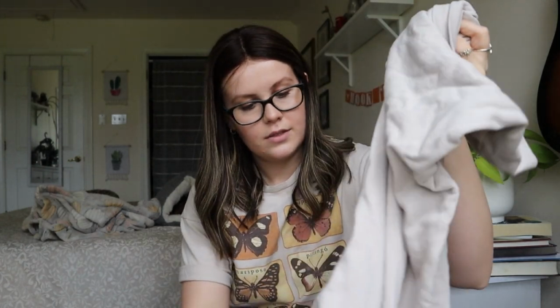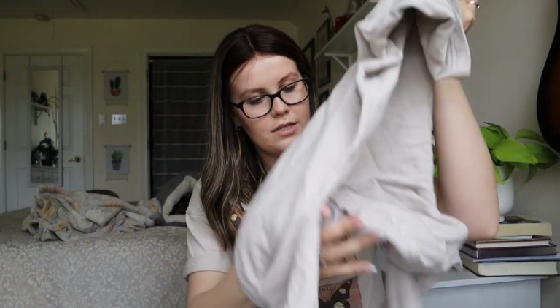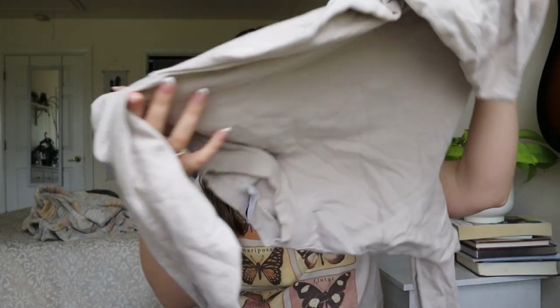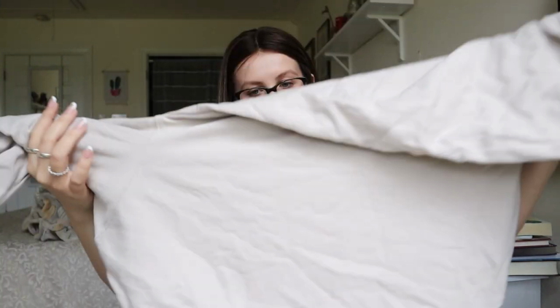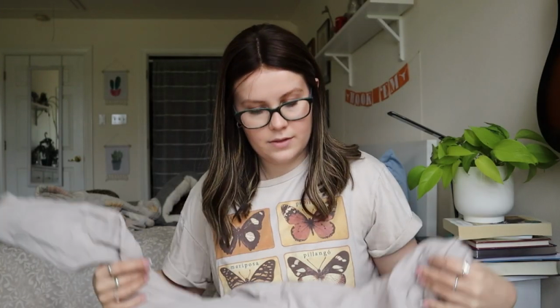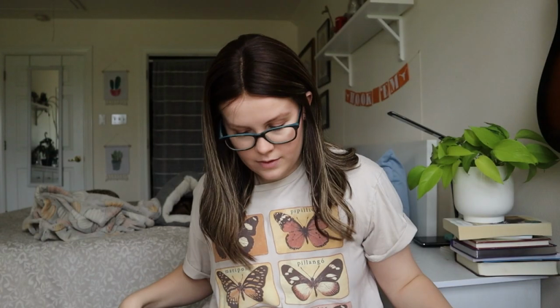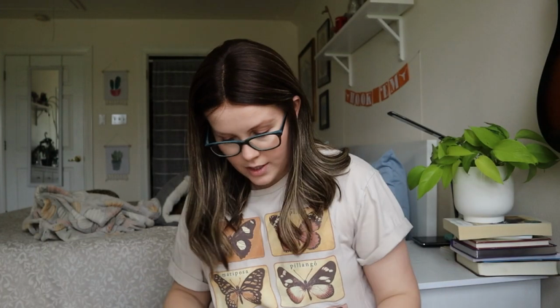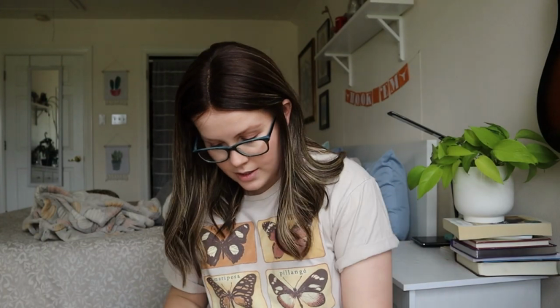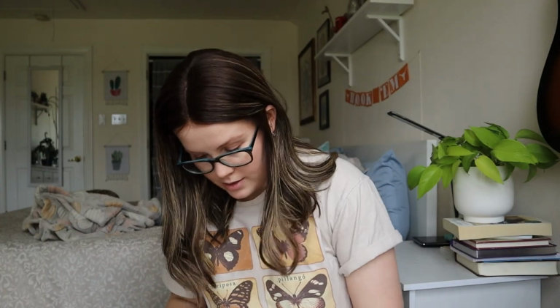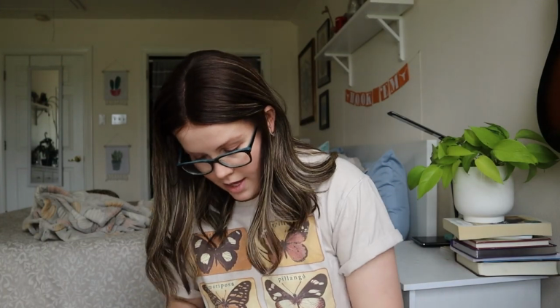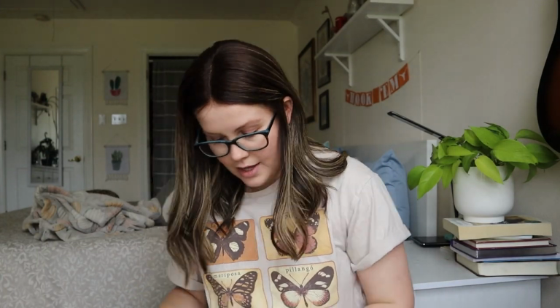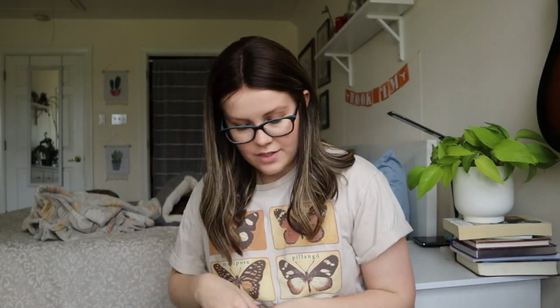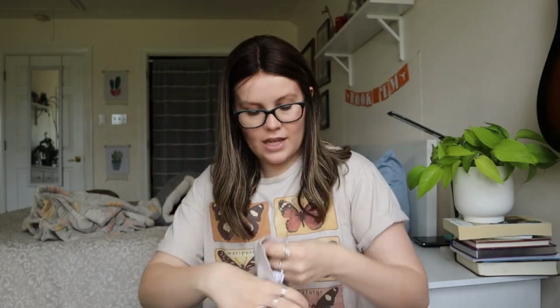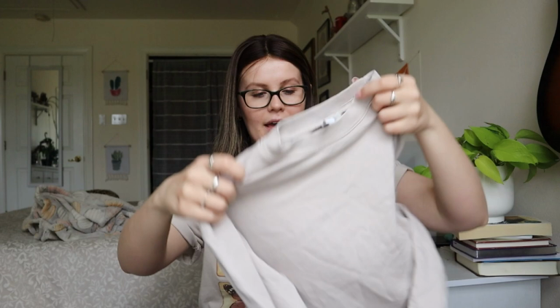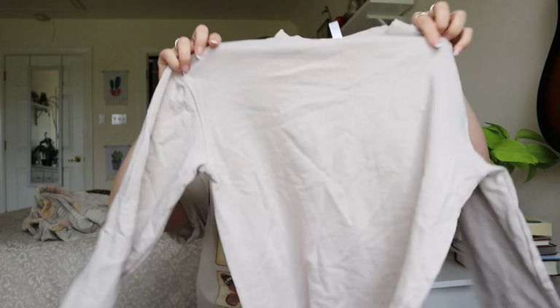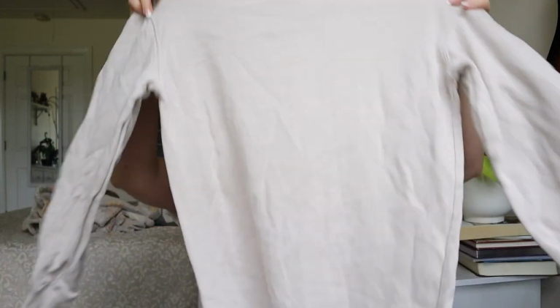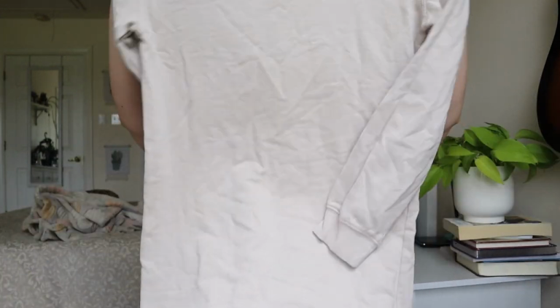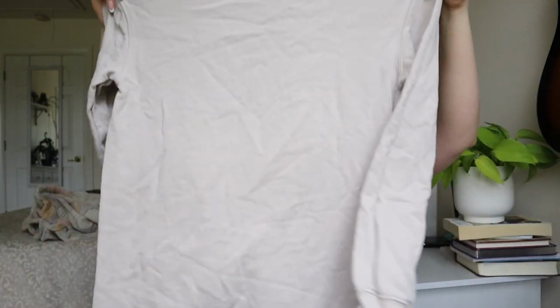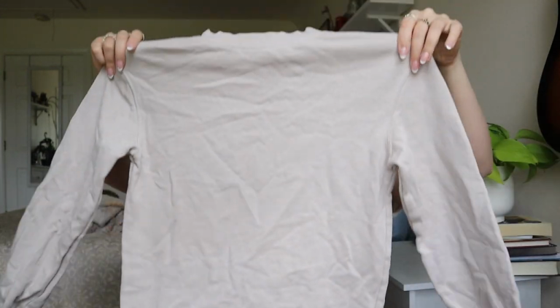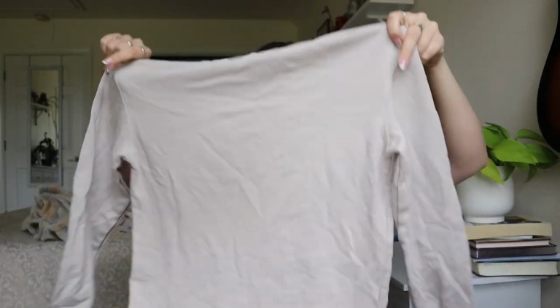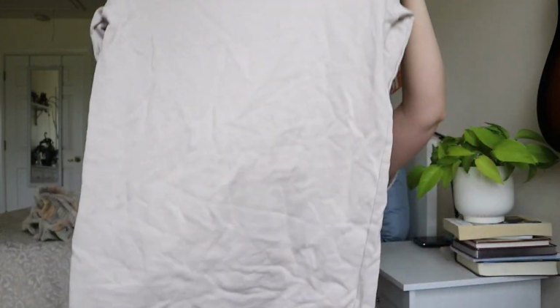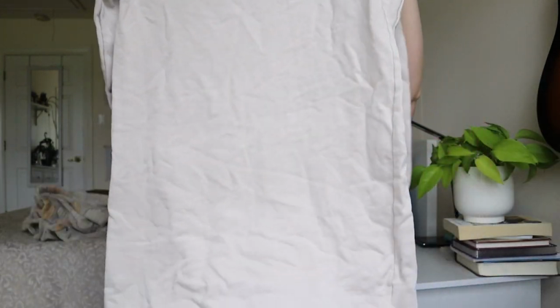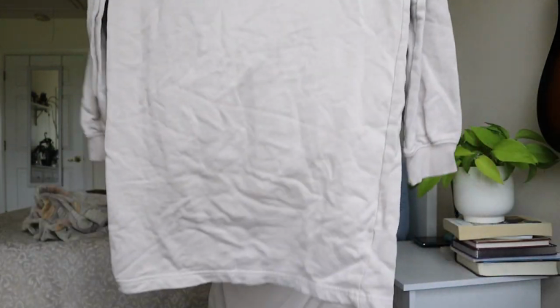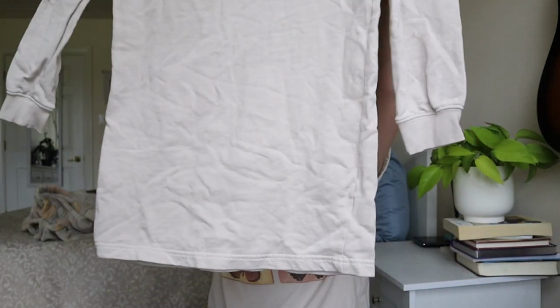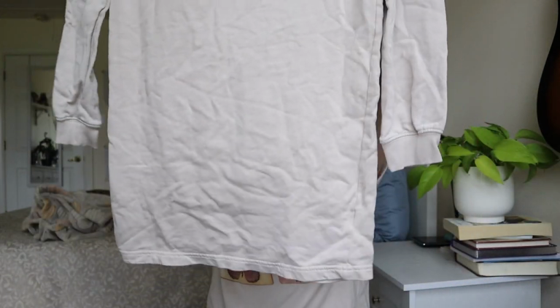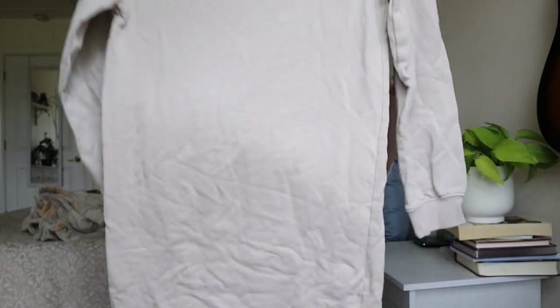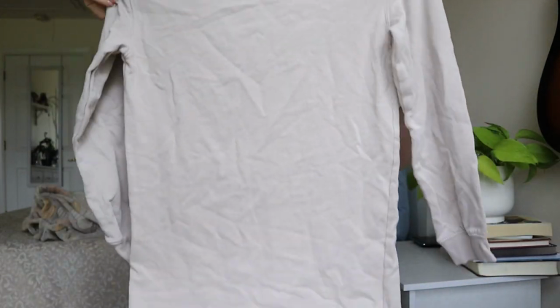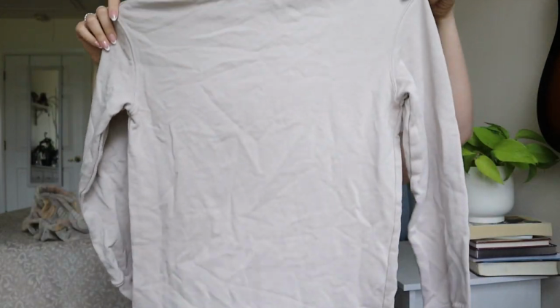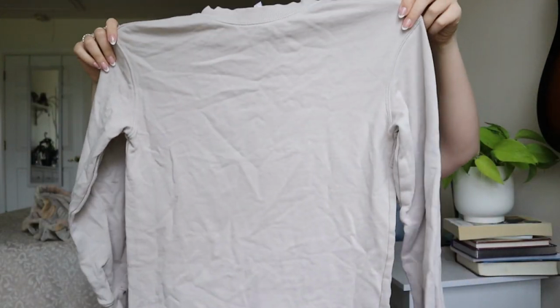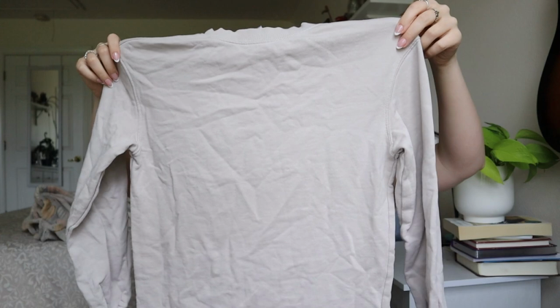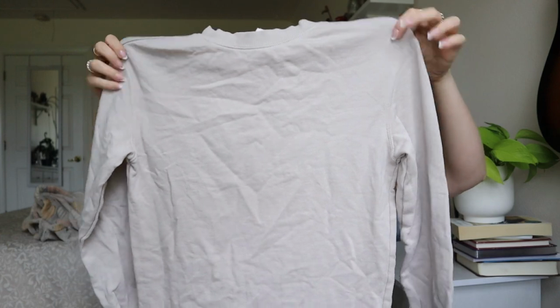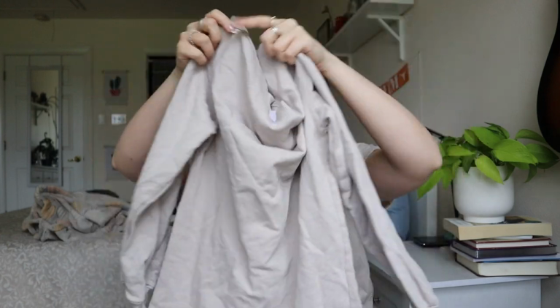Another Divided by H&M — it's almost like a sweater dress. This one will probably also get donated.